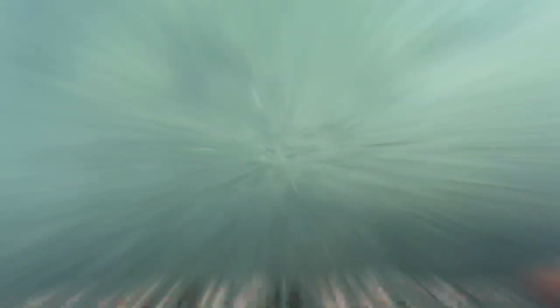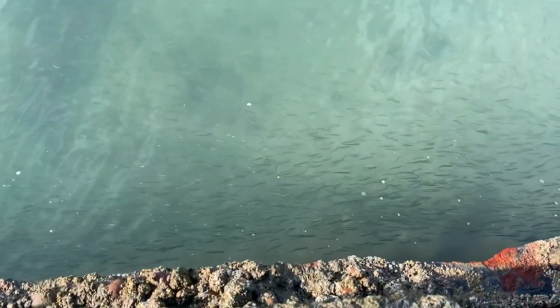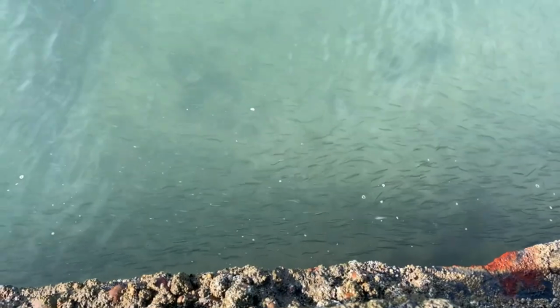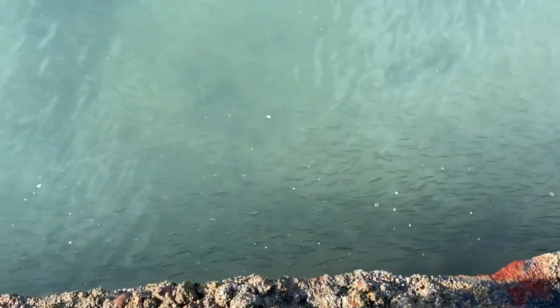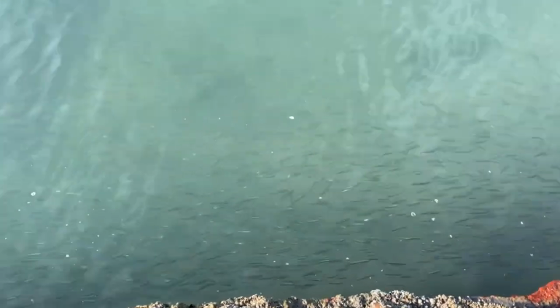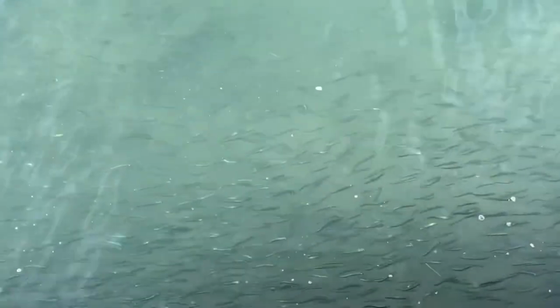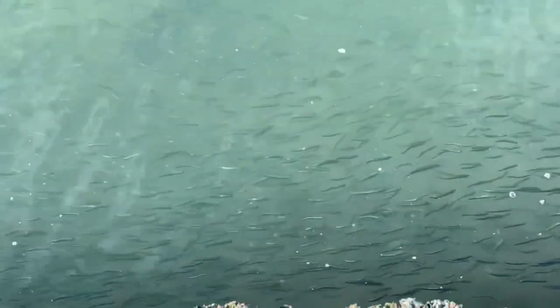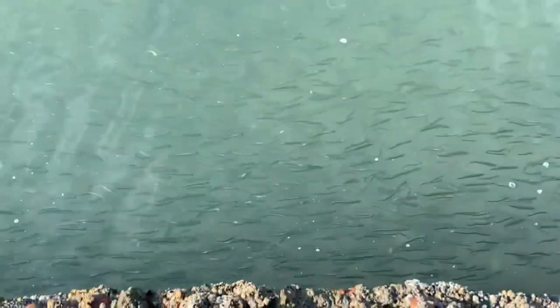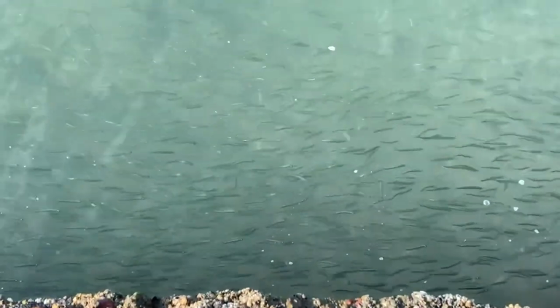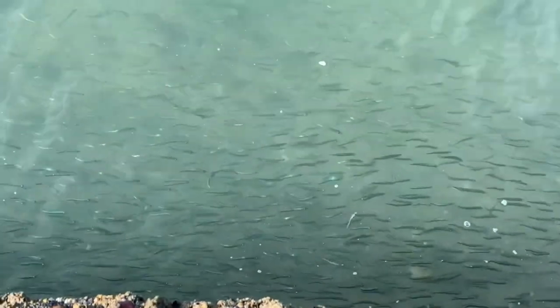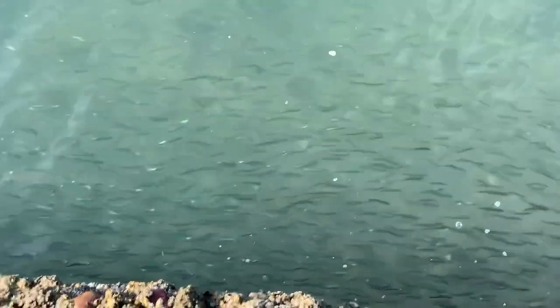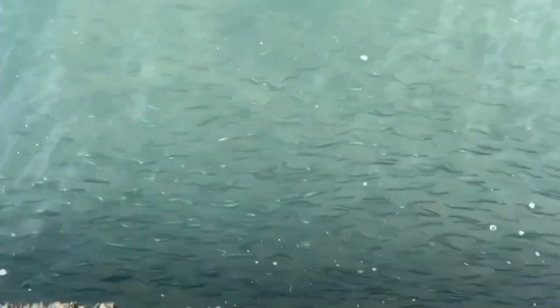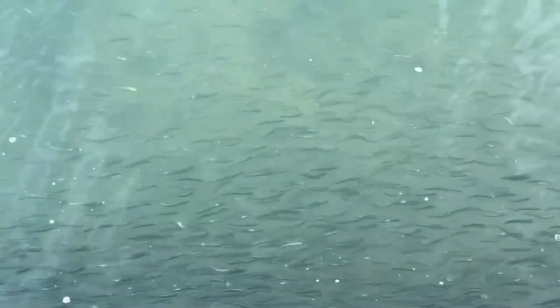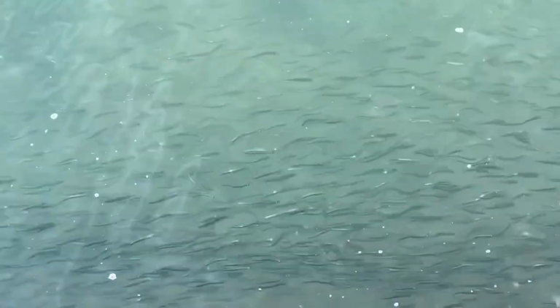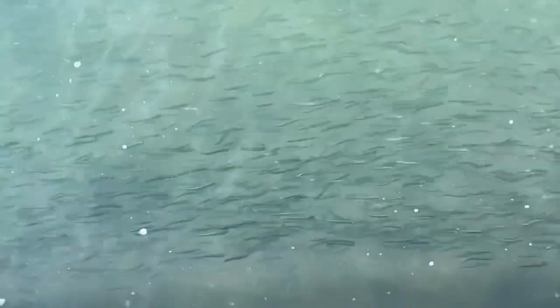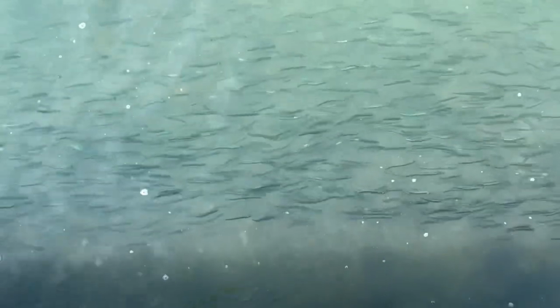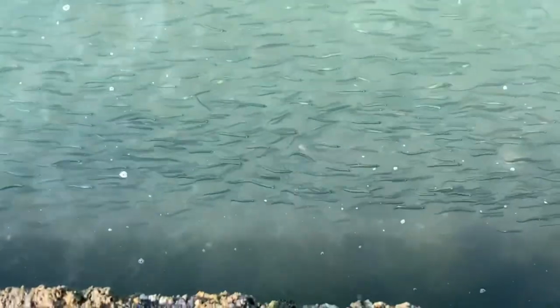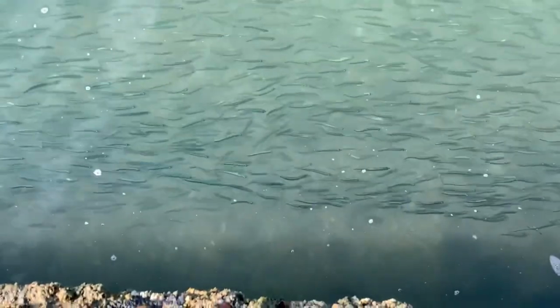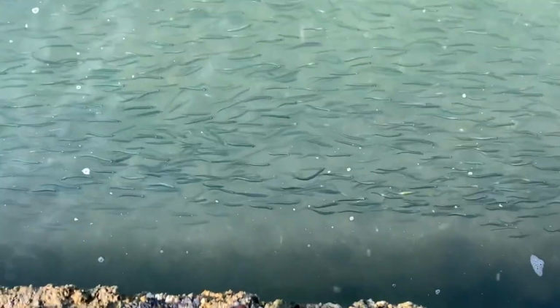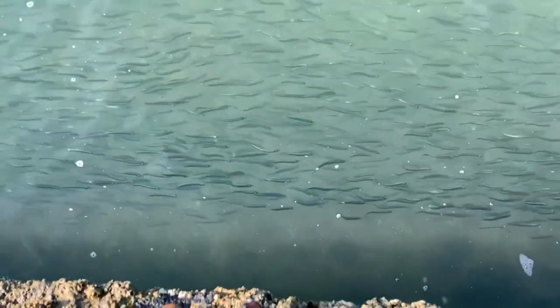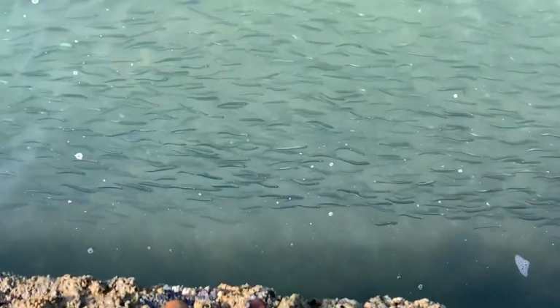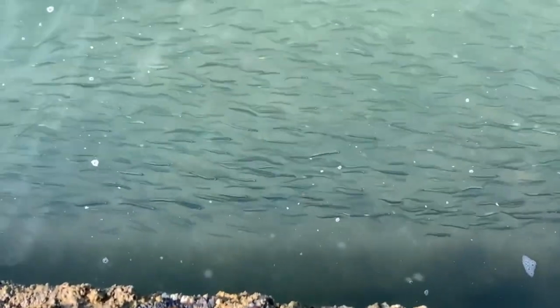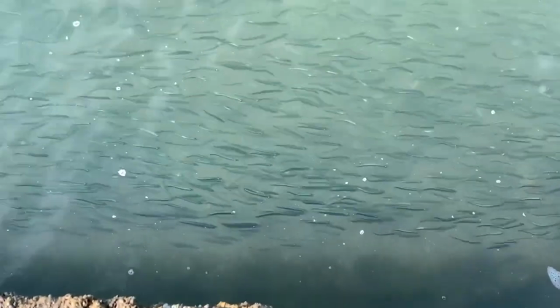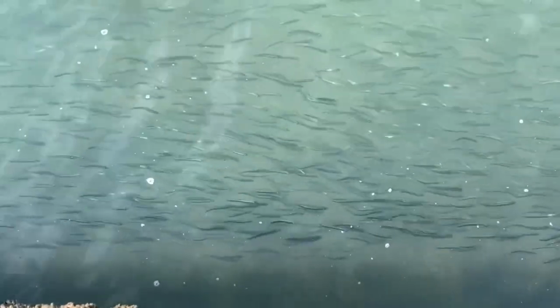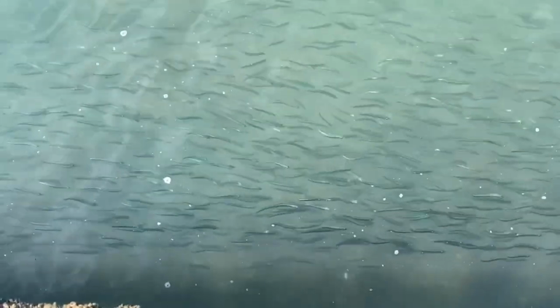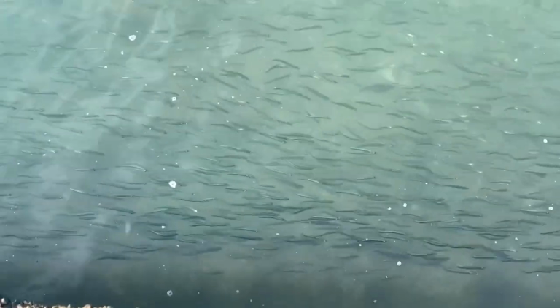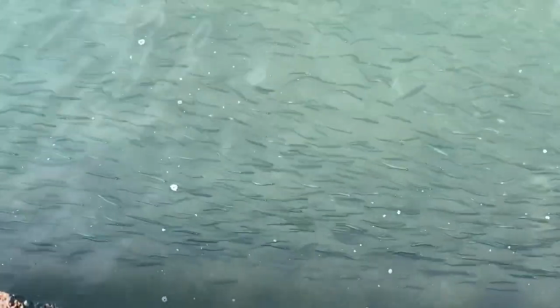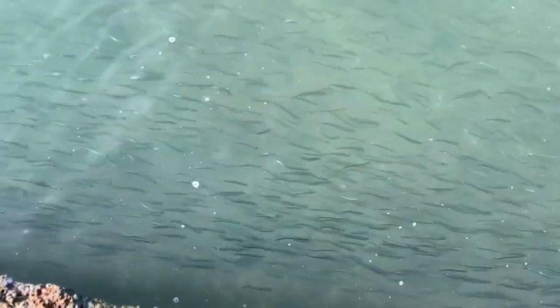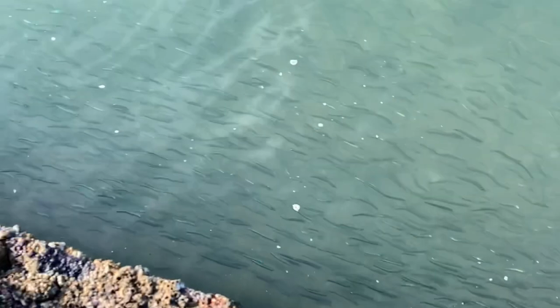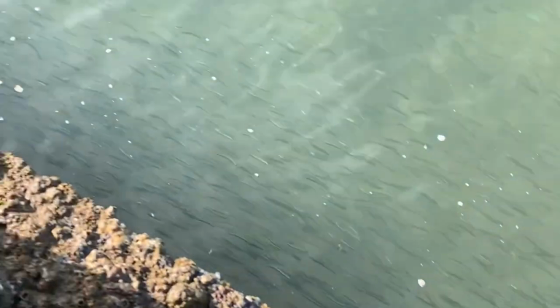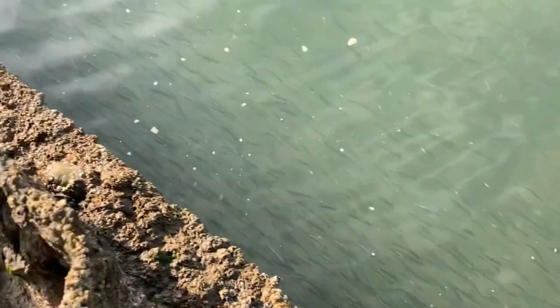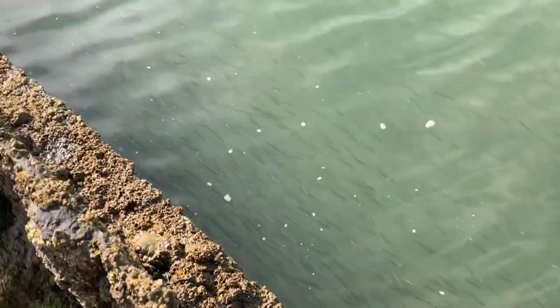There are absolutely thousands of them out there - they just keep going.